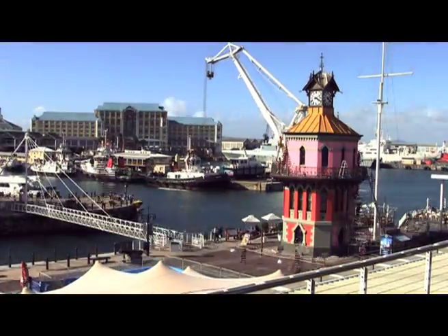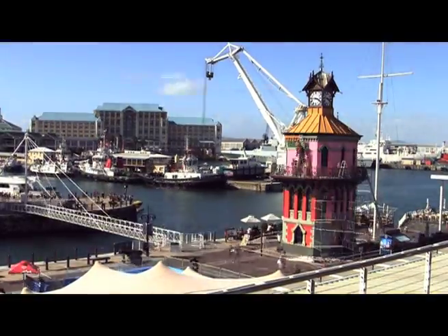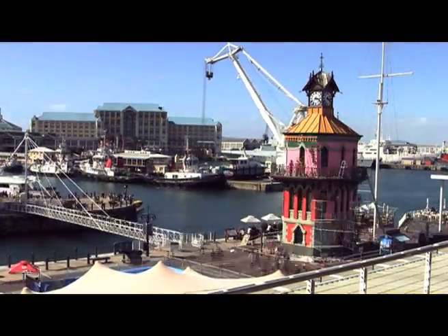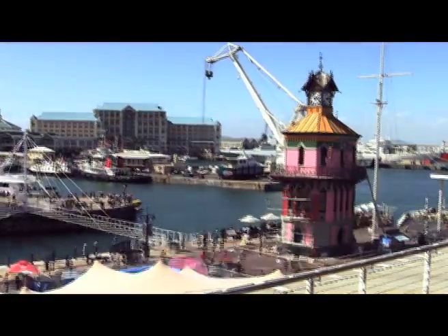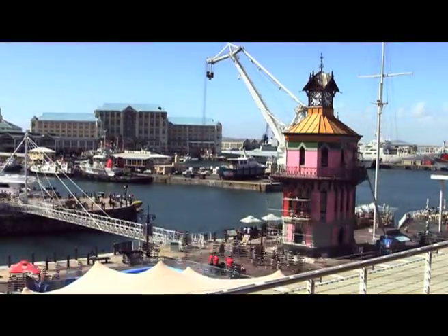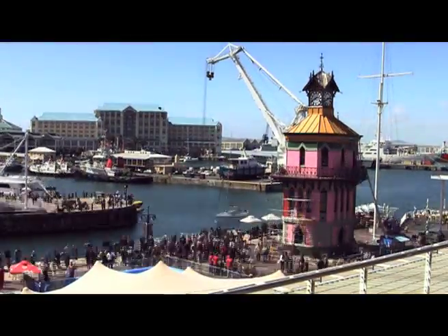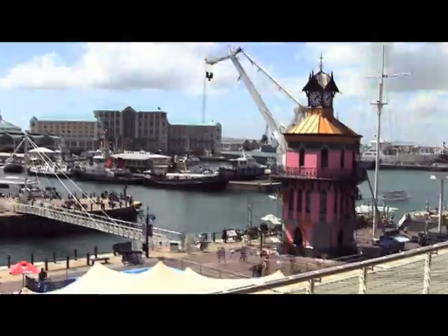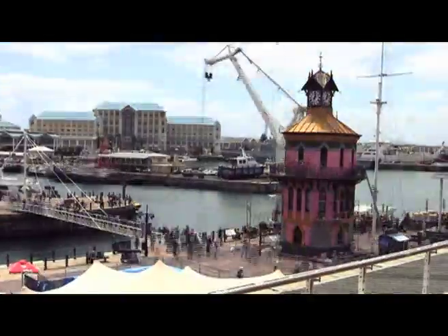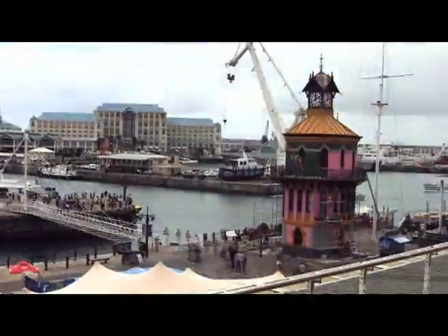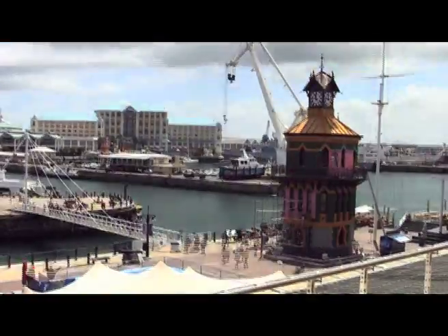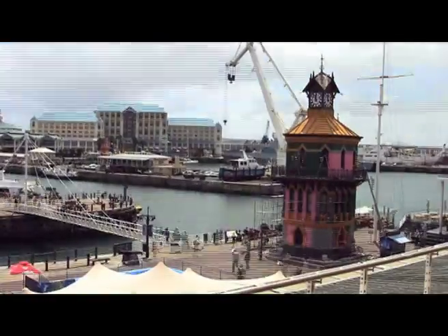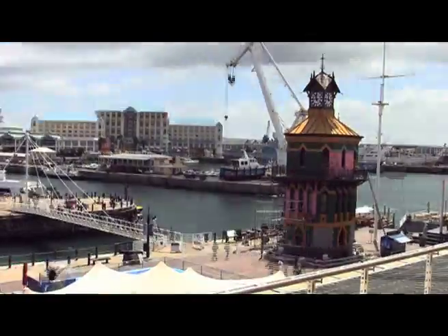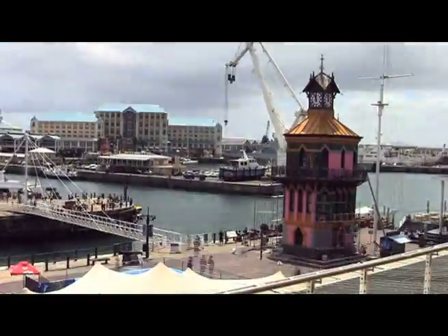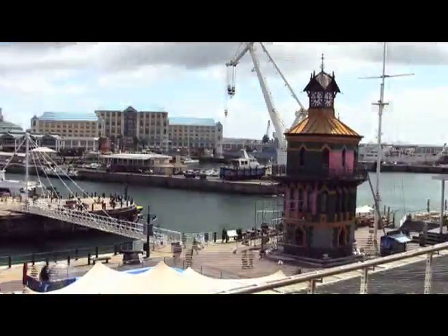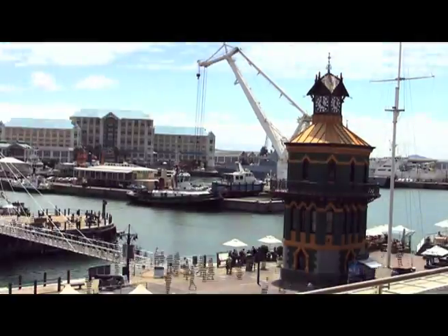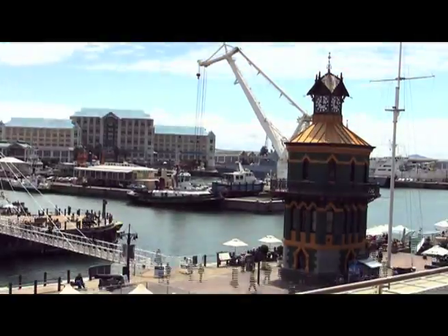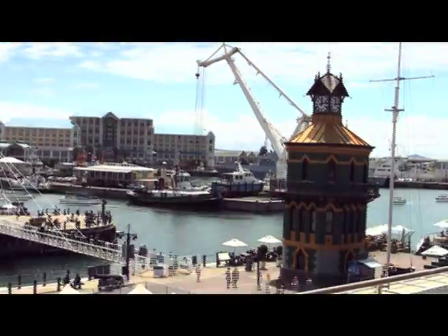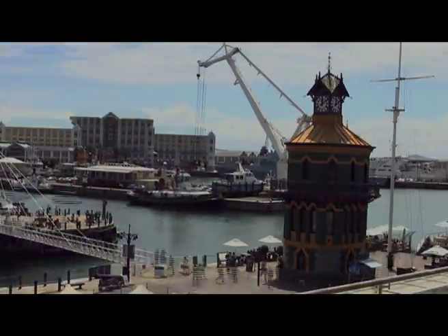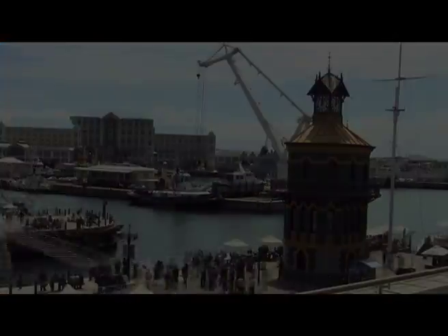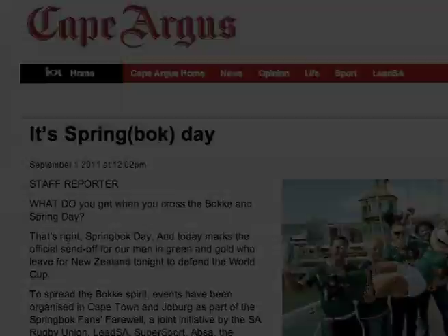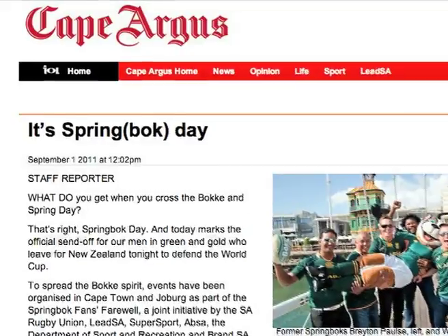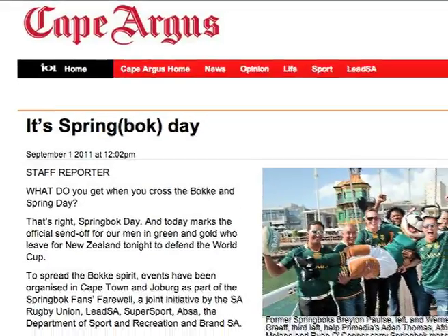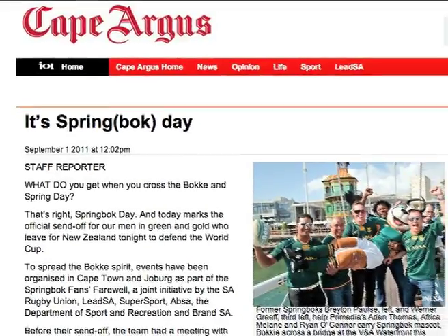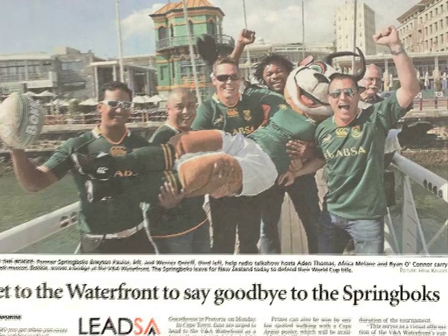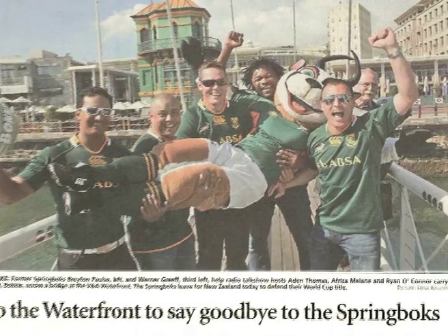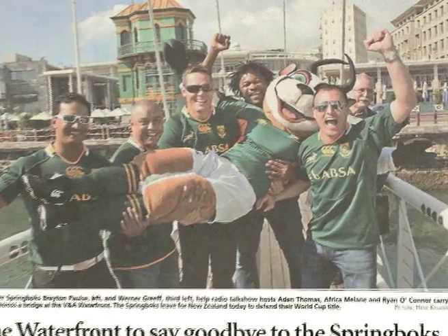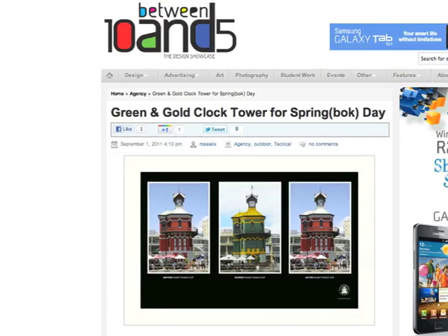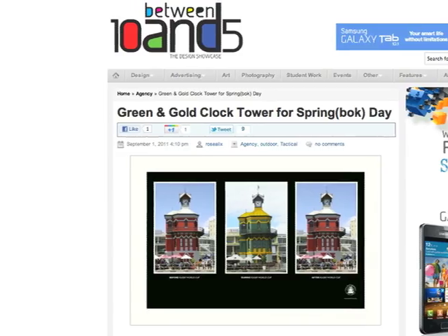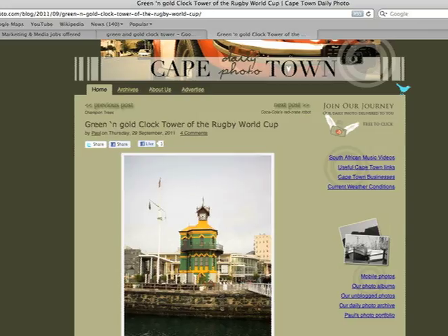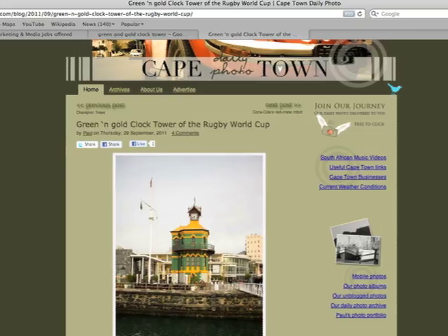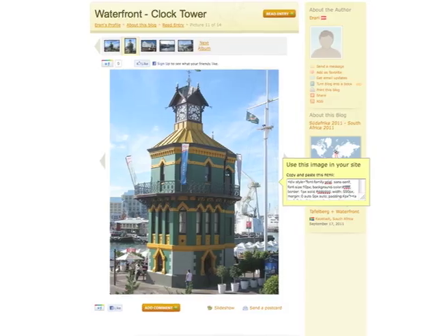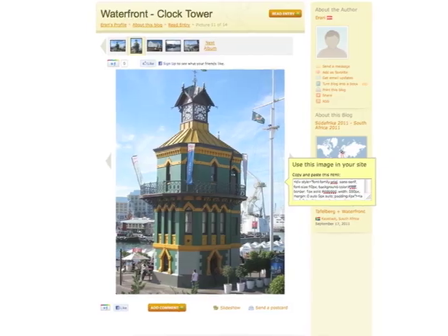As a display of our unwavering support, we painted the Clock Tower Springbok Green and Gold. The response was immediate, gaining widespread attention in media both locally and abroad.